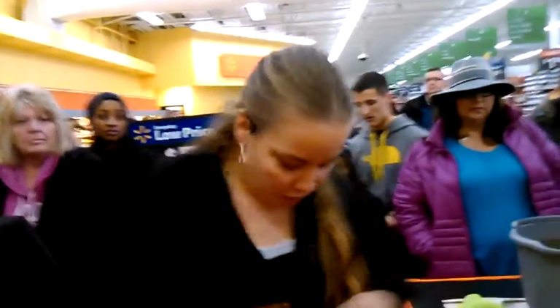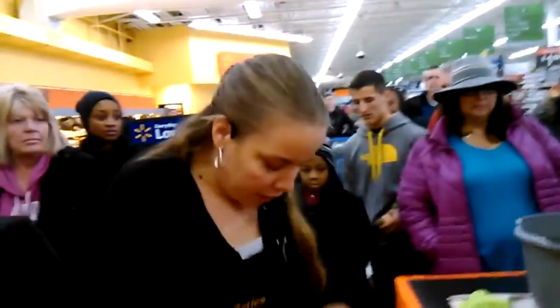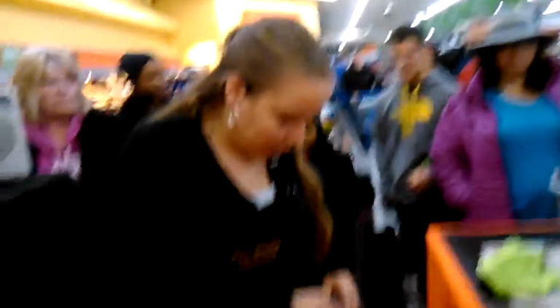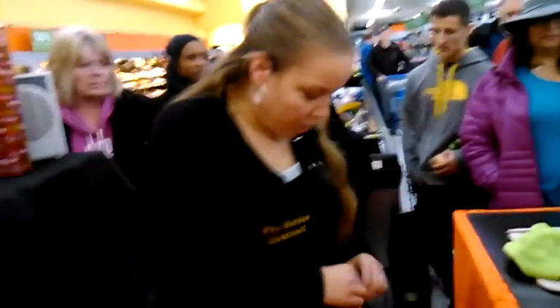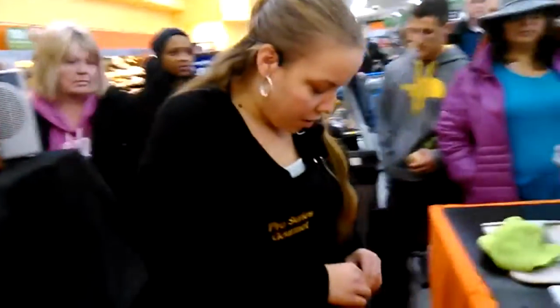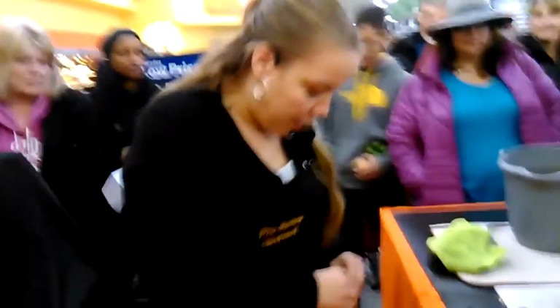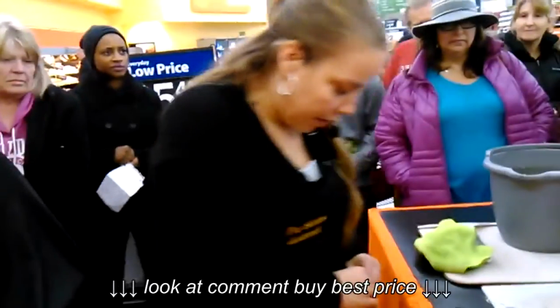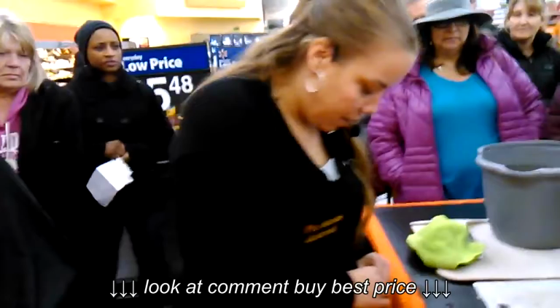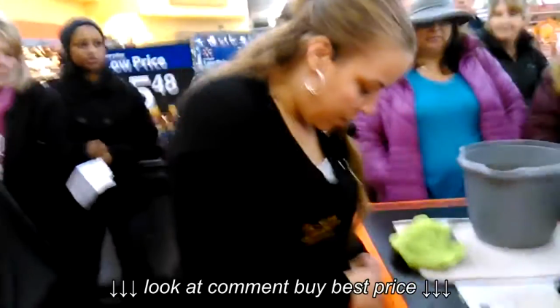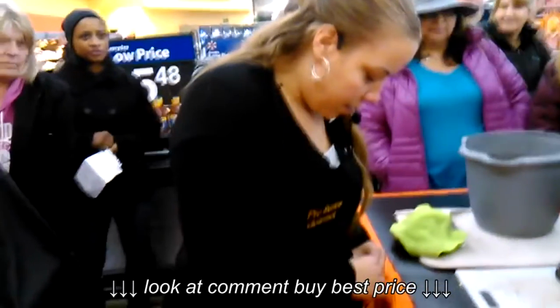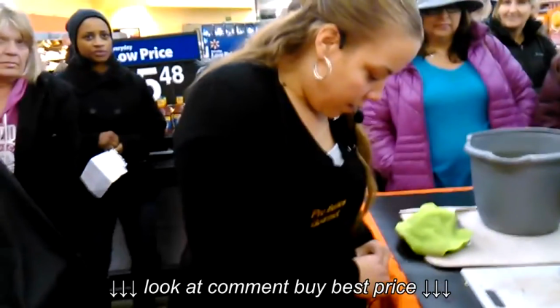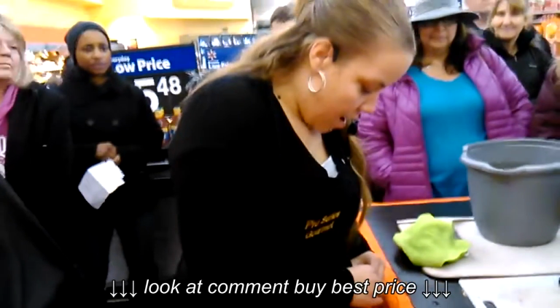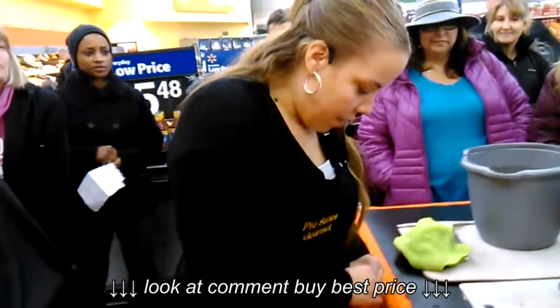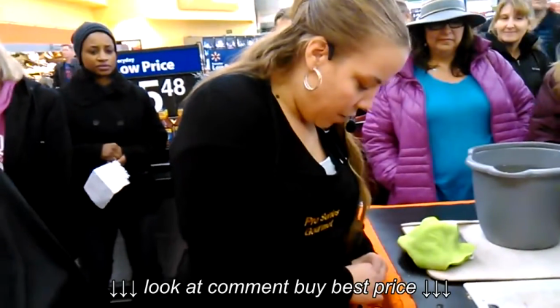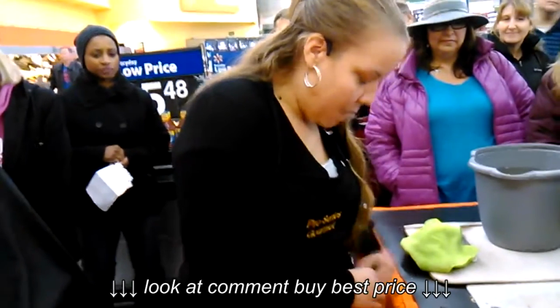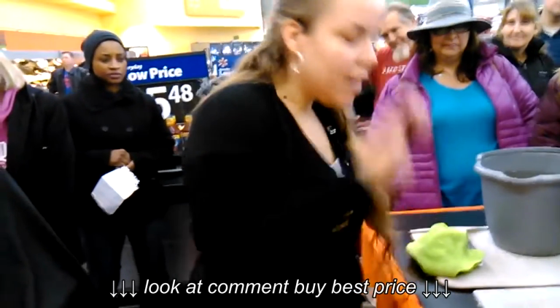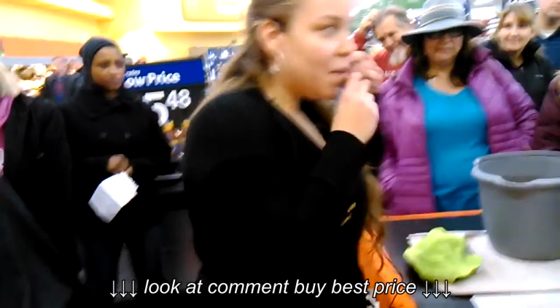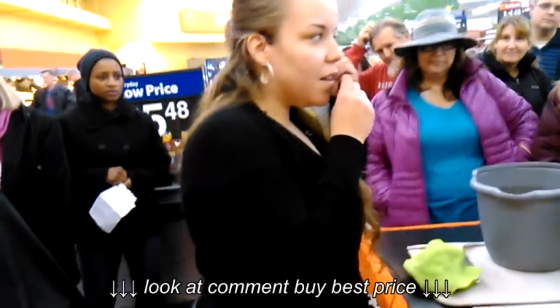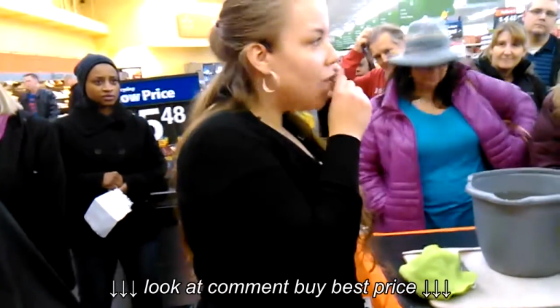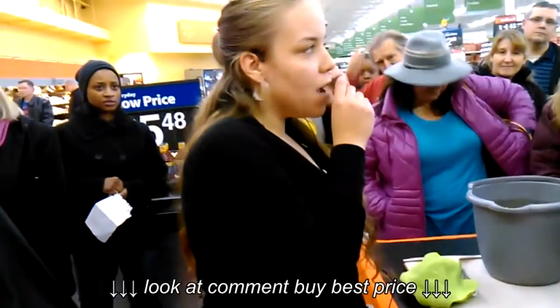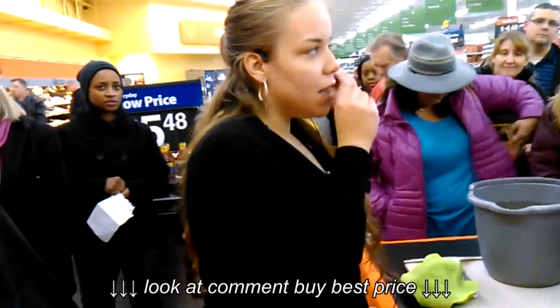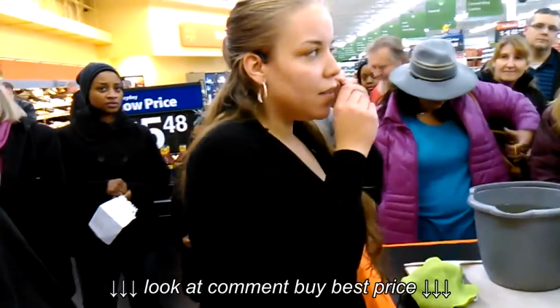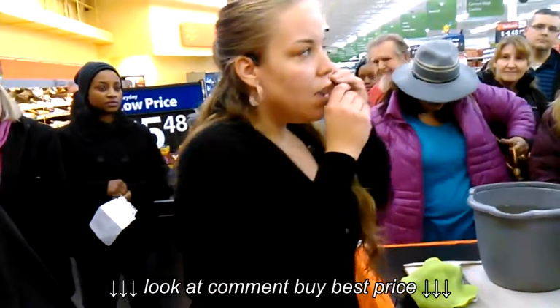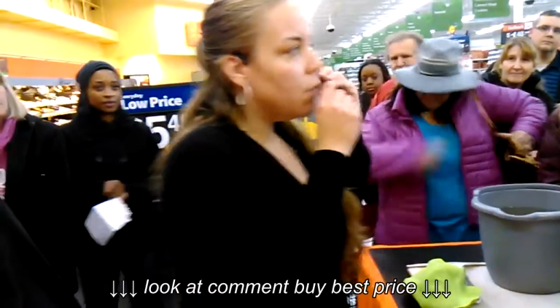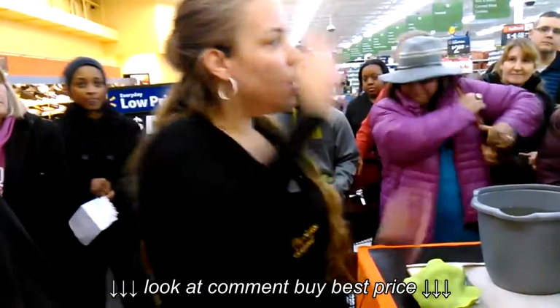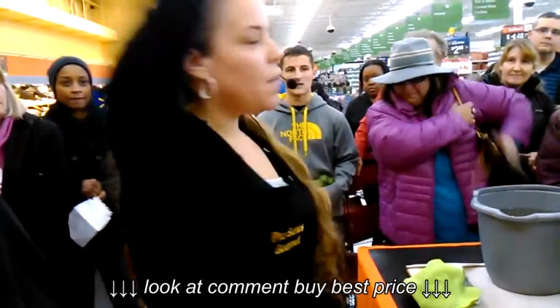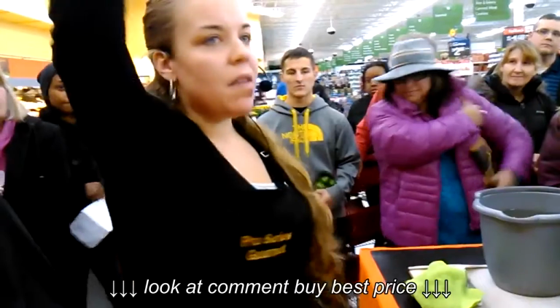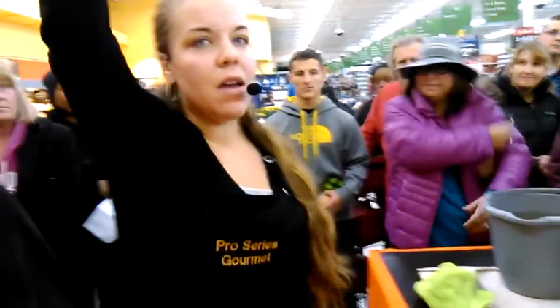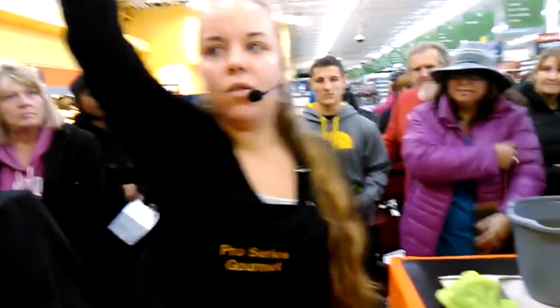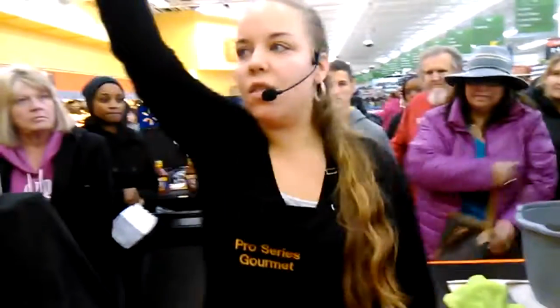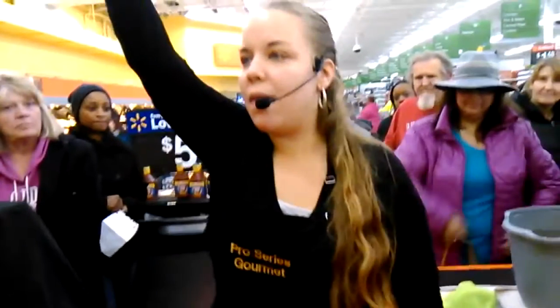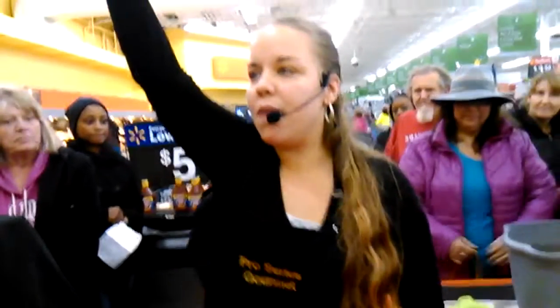So you guys, are you excited or are you curious? I'm excited to be here. Happy holidays. You heard of Bed, Bath & Beyond? Who's heard of Bed, Bath & Beyond? Okay, a couple of you.